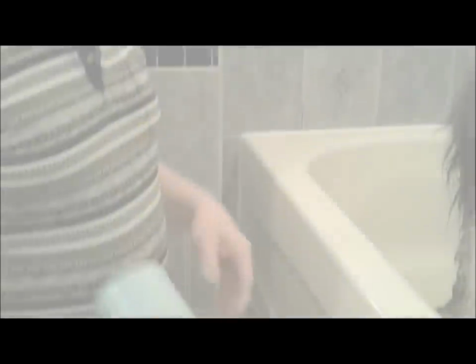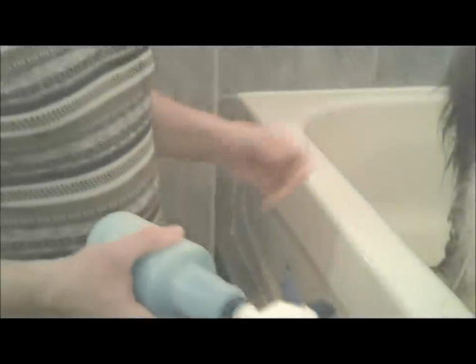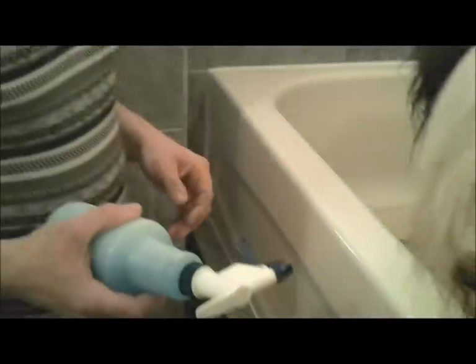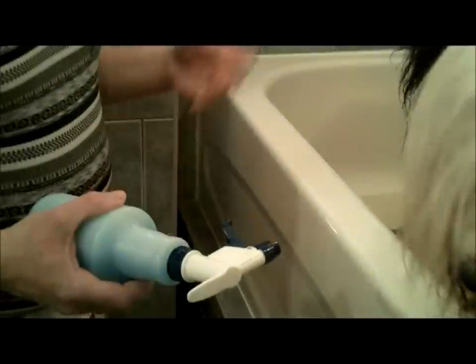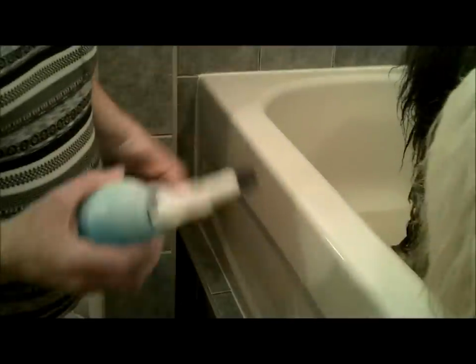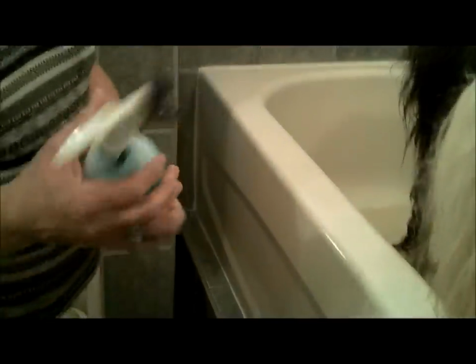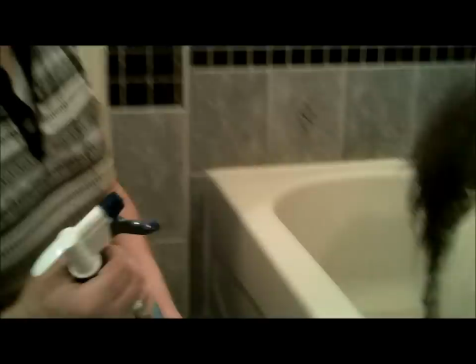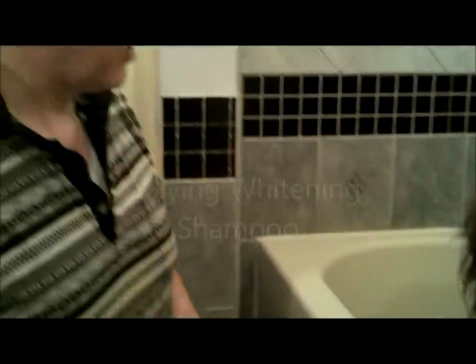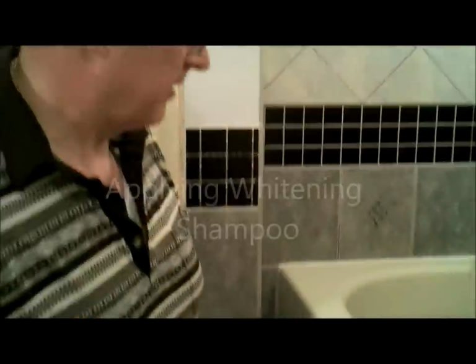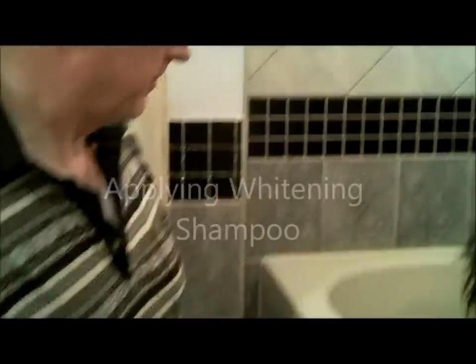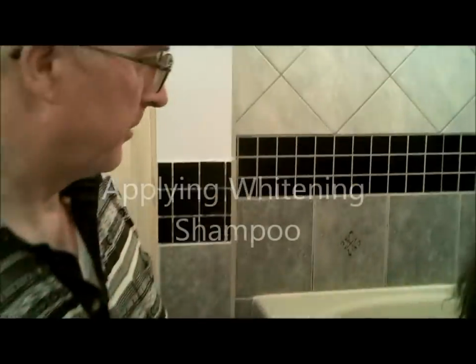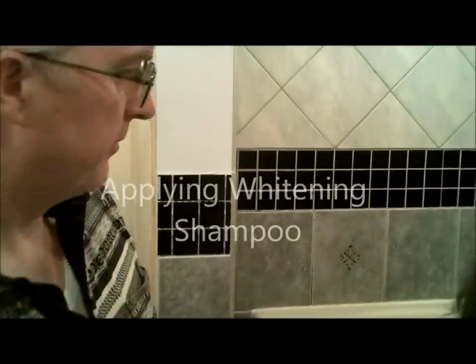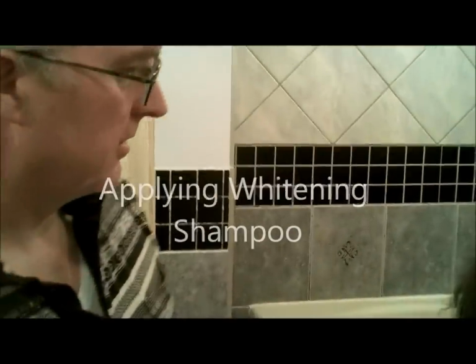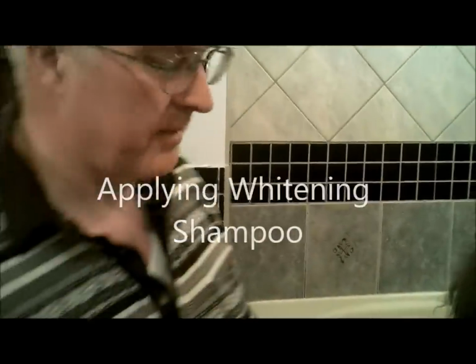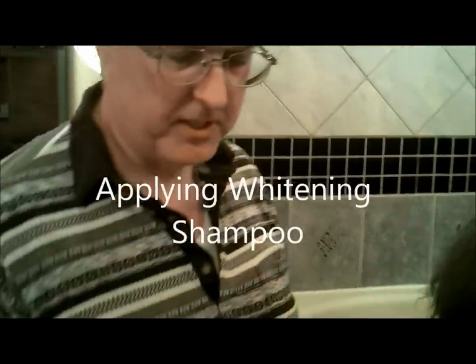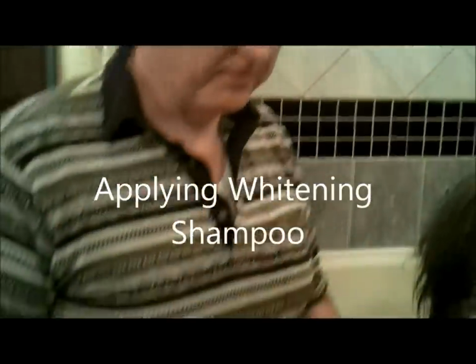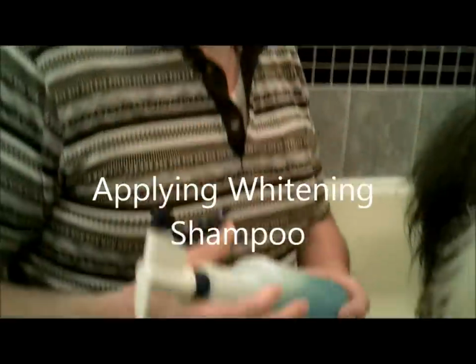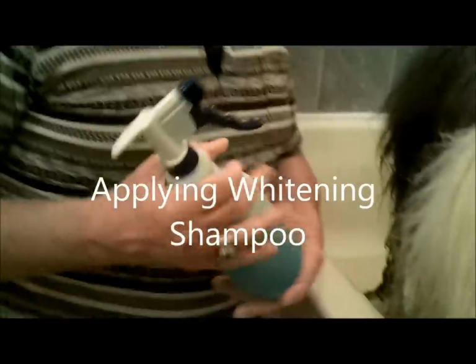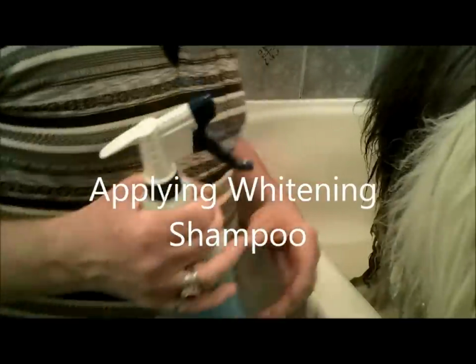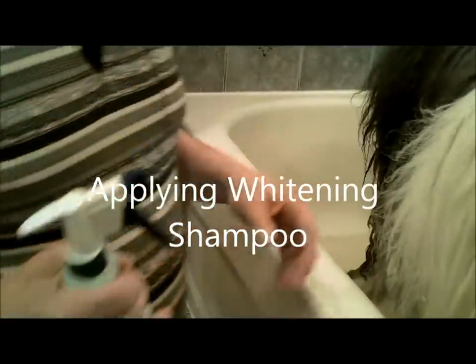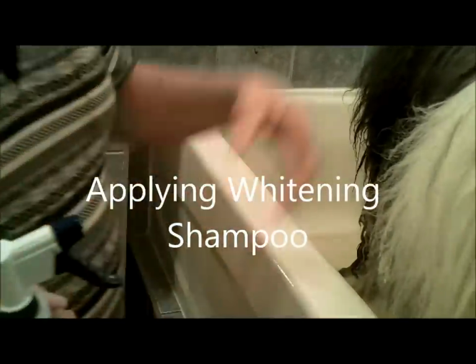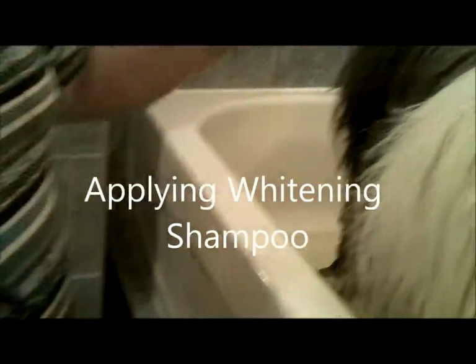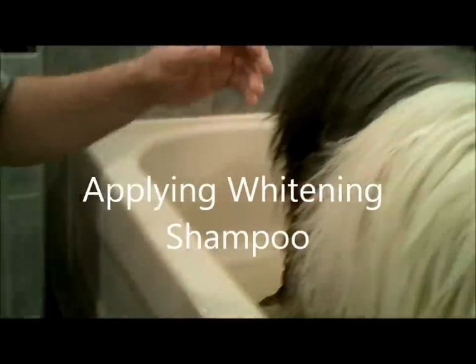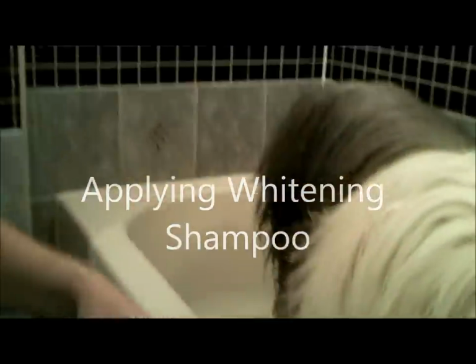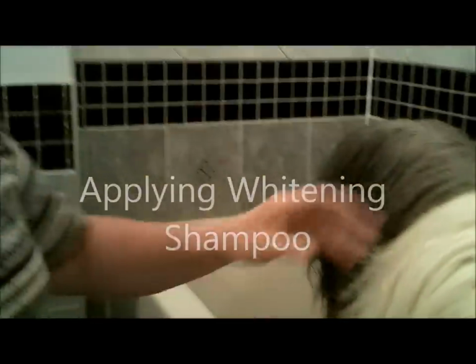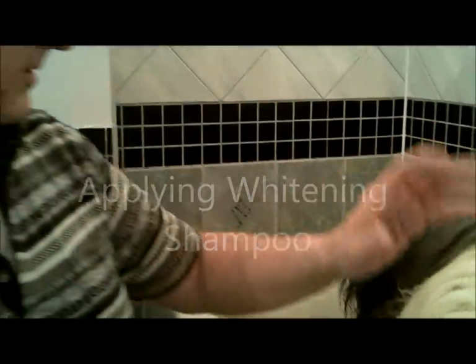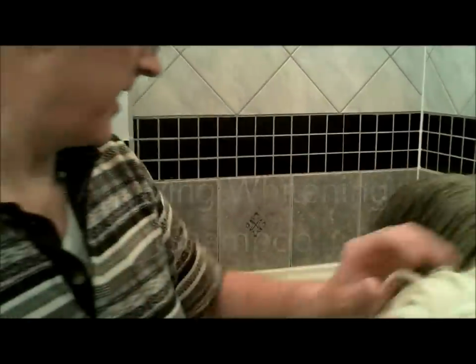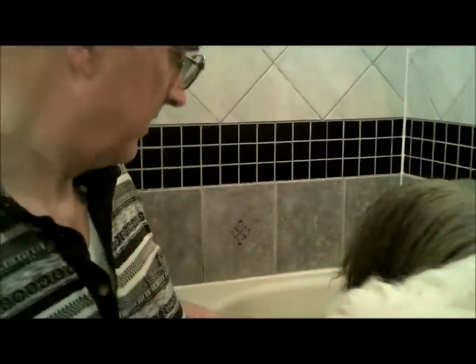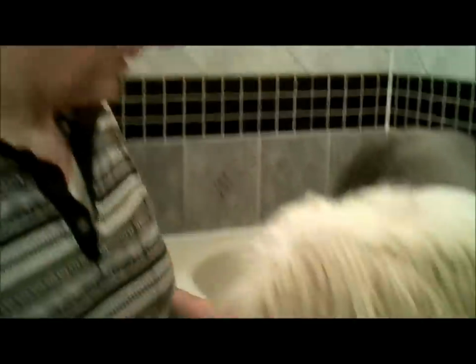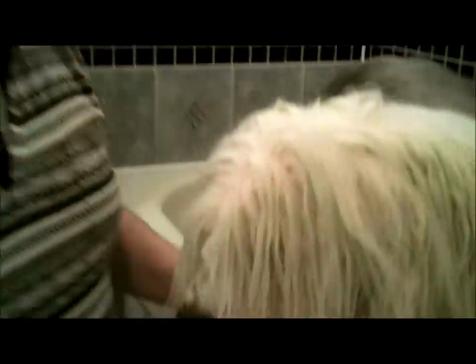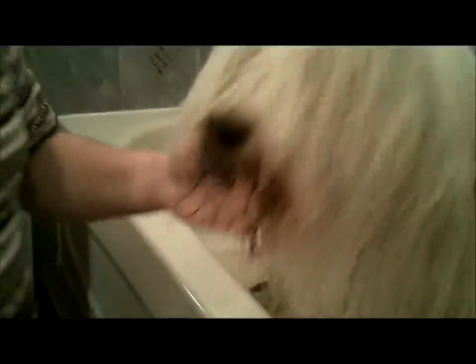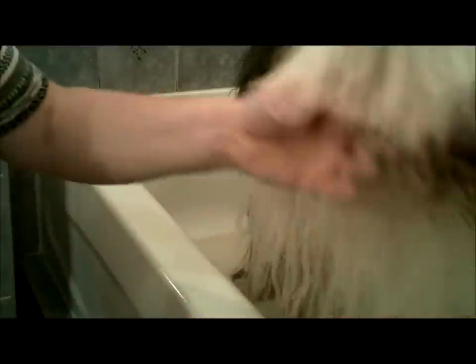So we spent about five, maybe seven minutes rinsing the shampoo out of Virgil and it's time to touch them up with the whitening shampoo. Obviously we're going to concentrate on the head, the feet and under the belly.